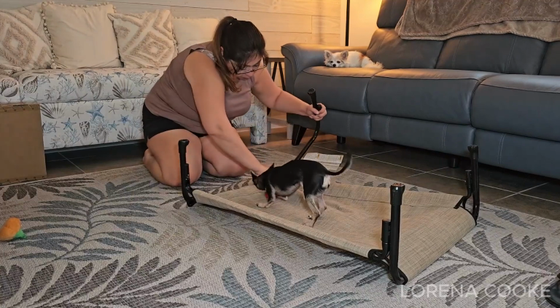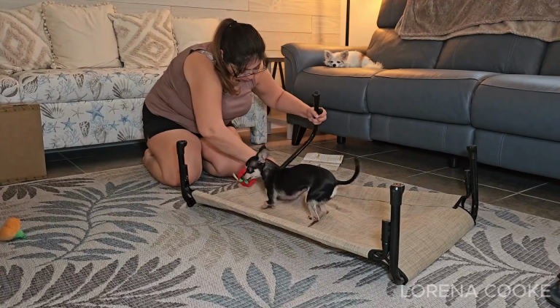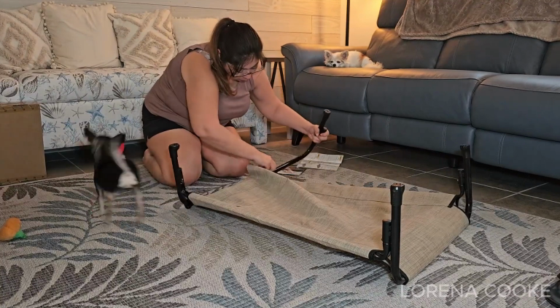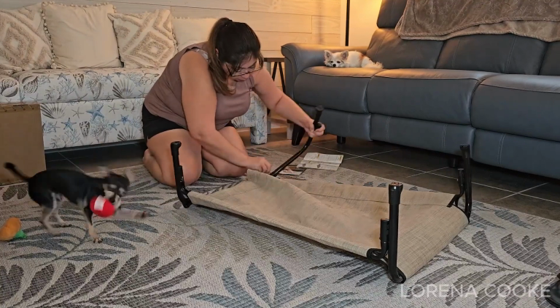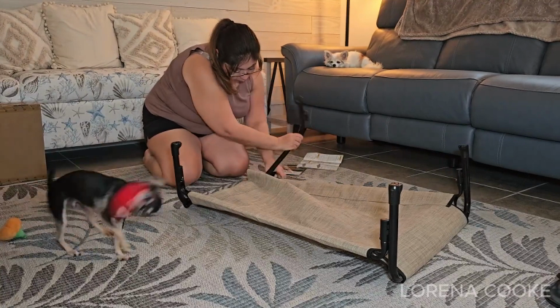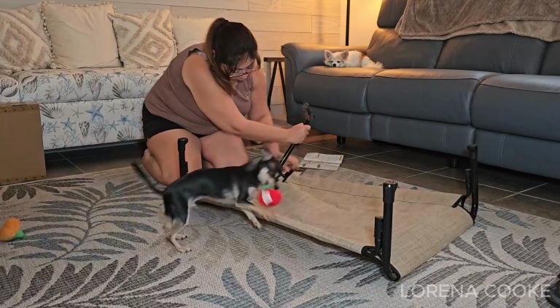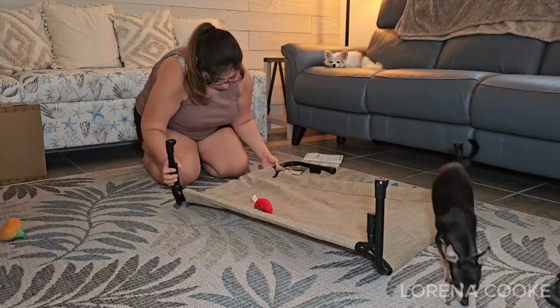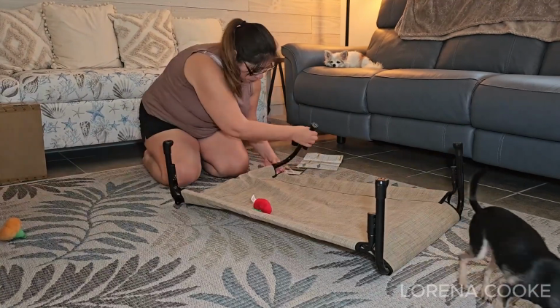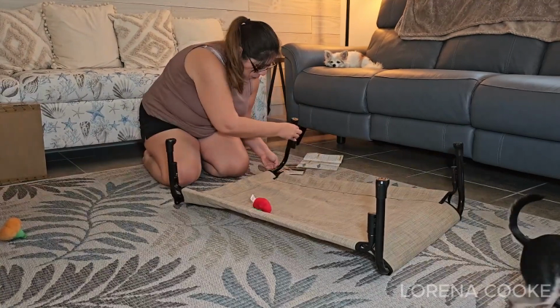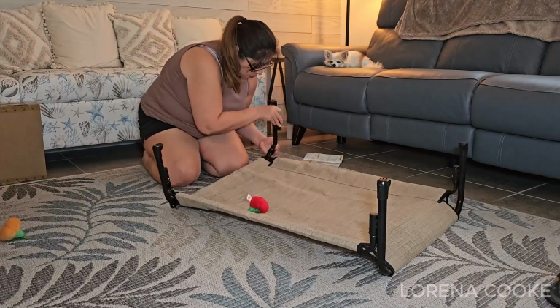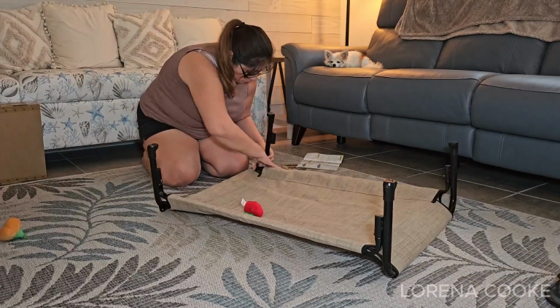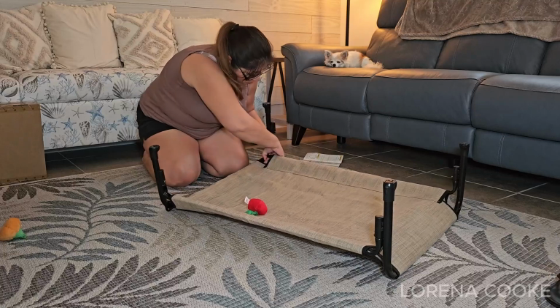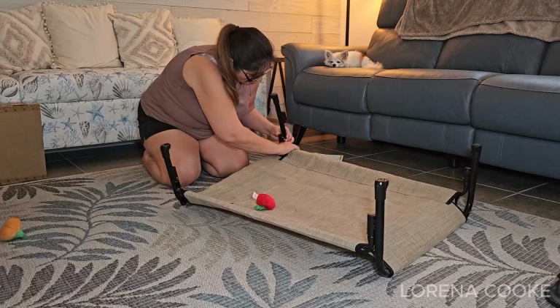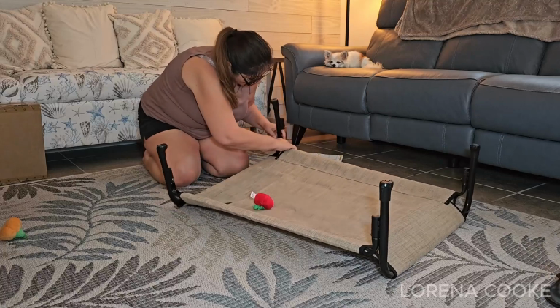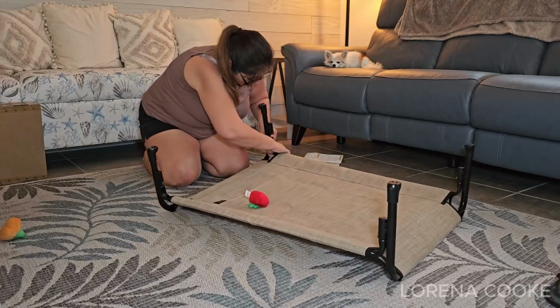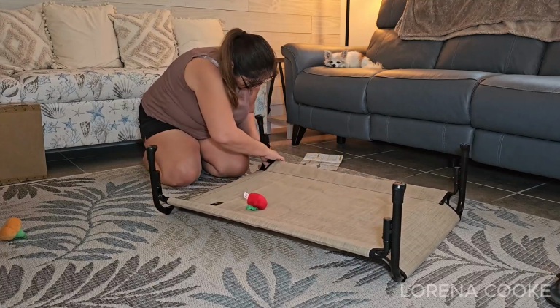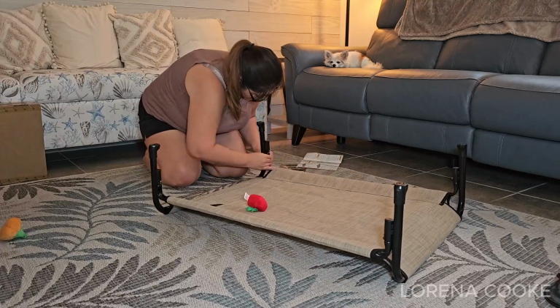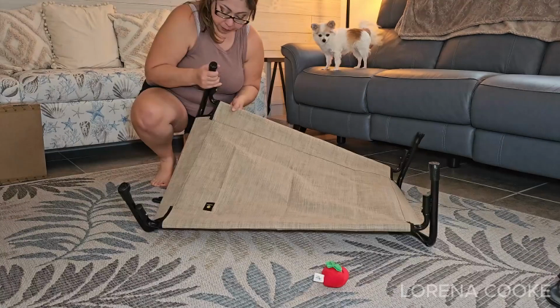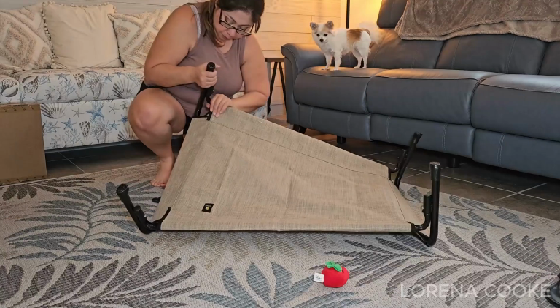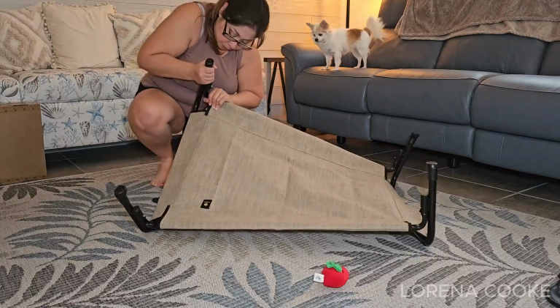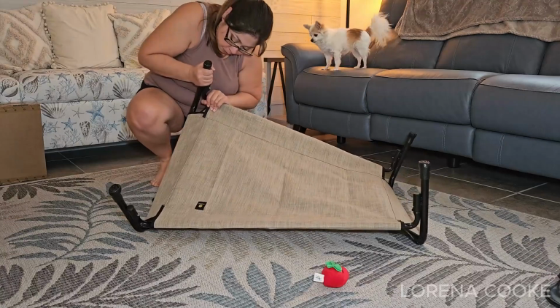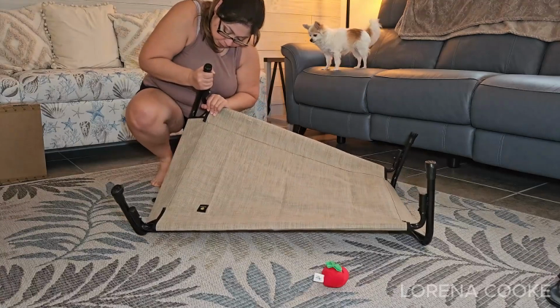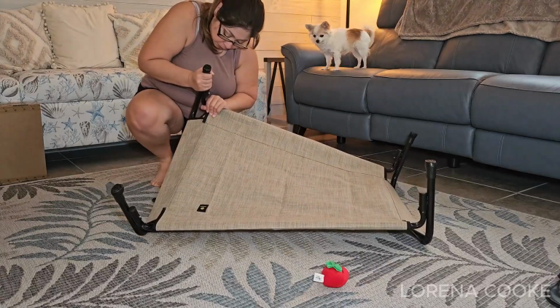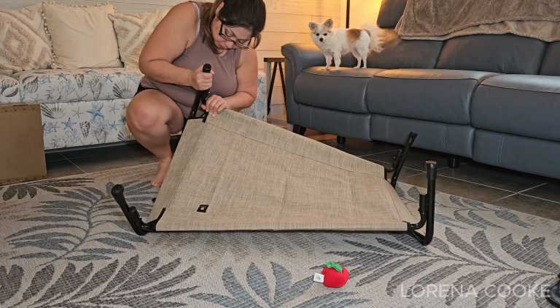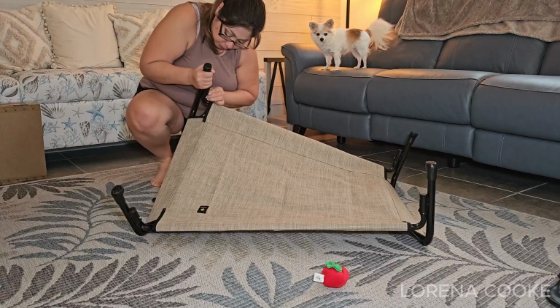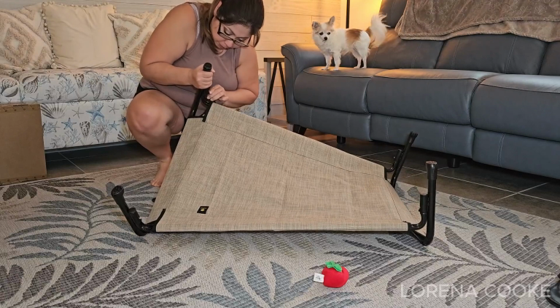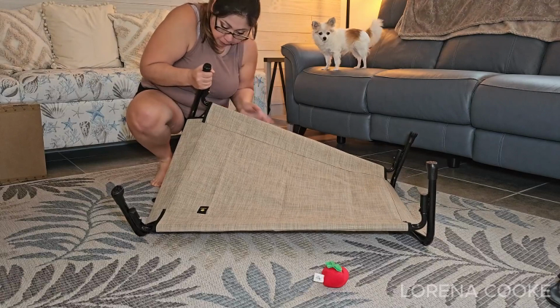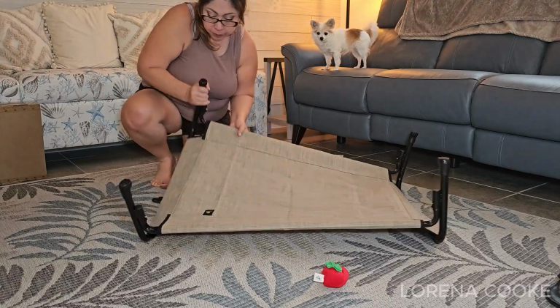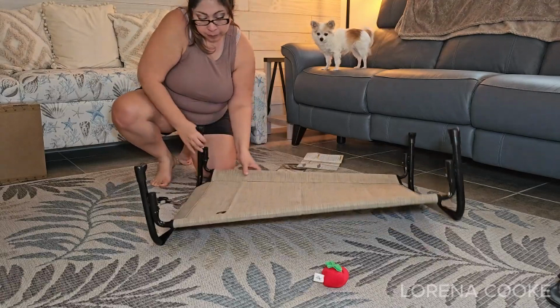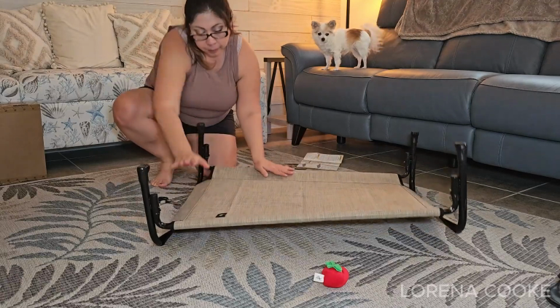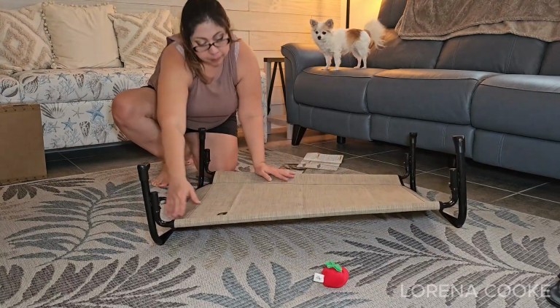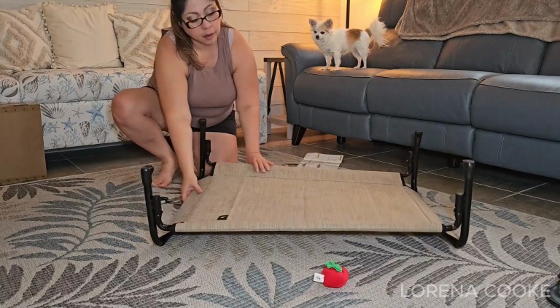Cleaning the Veehoo Elevated Dog Bed is remarkably easy. For routine maintenance, a simple hose down with water or a wipe with a wet towel is sufficient to remove pet hair, dirt, or grime. This ease of cleaning ensures that the bed can be kept in good condition with minimal effort.